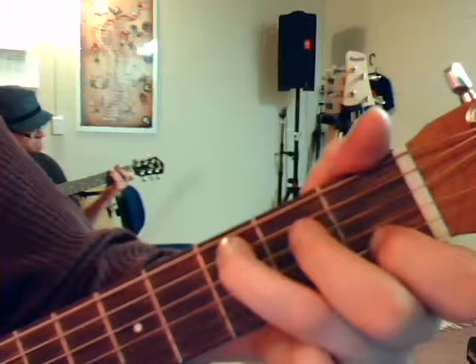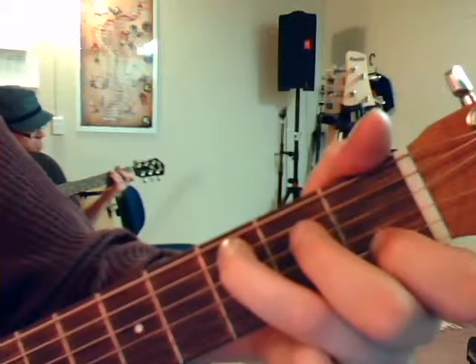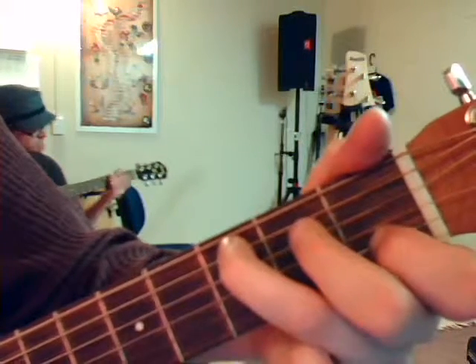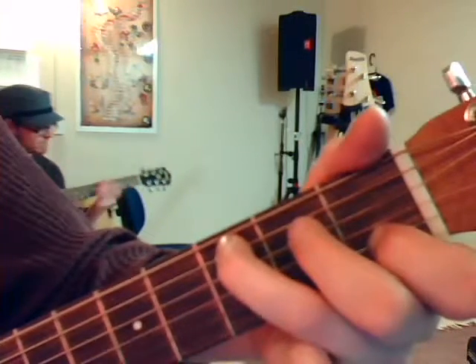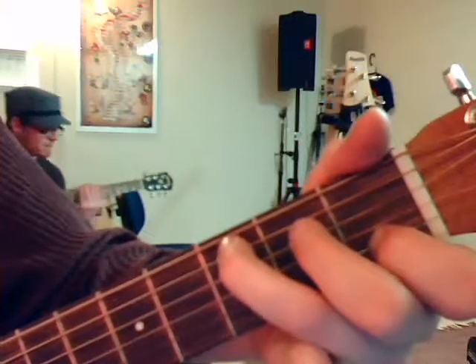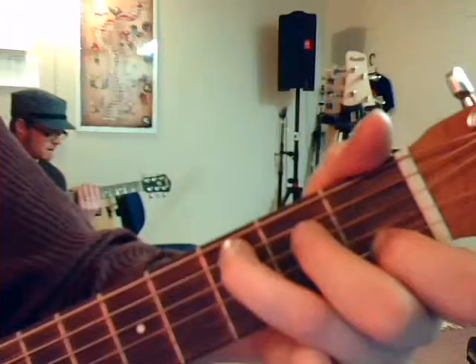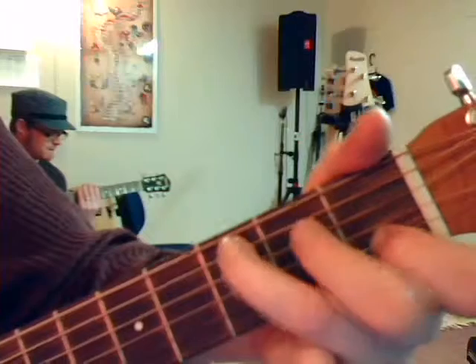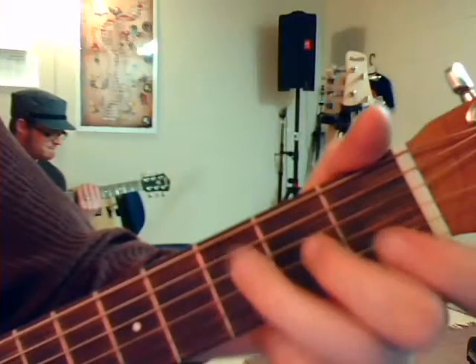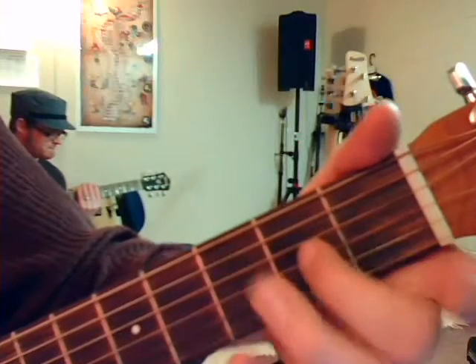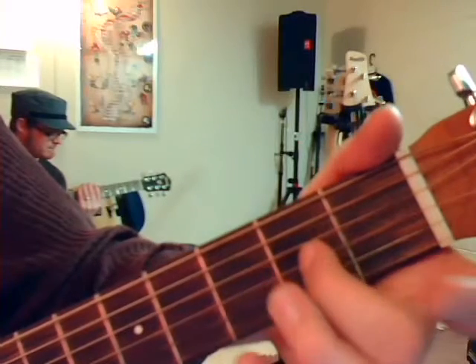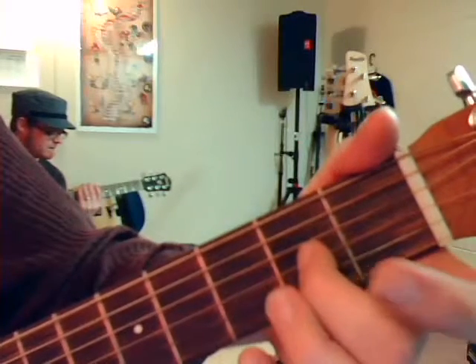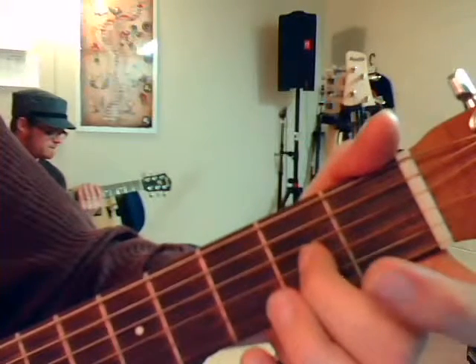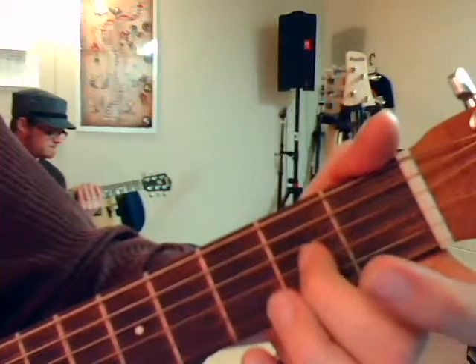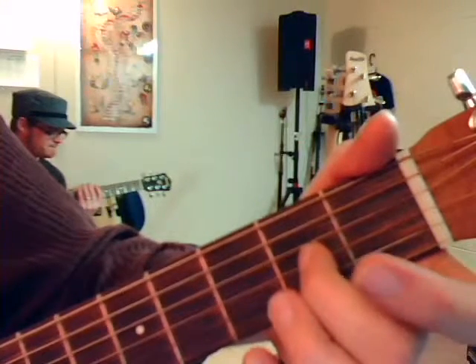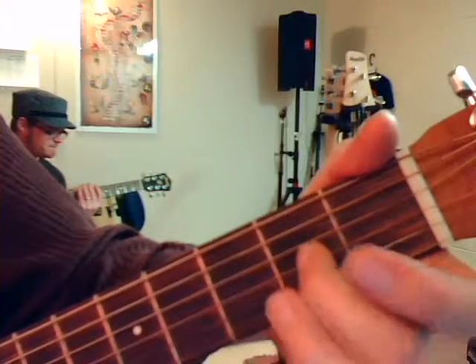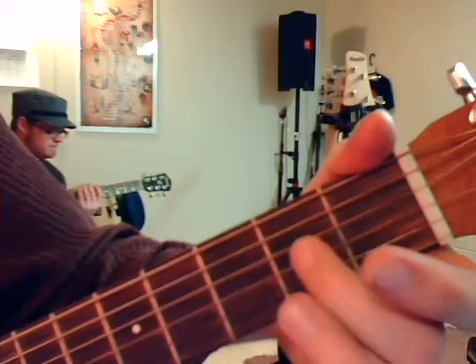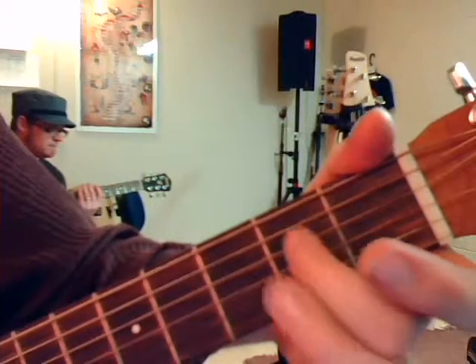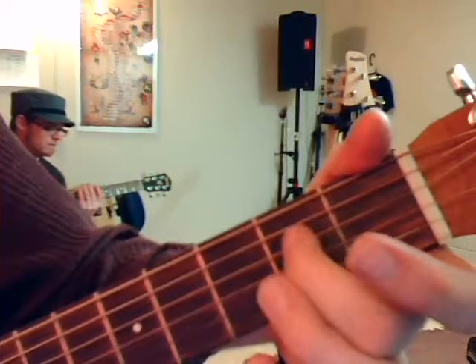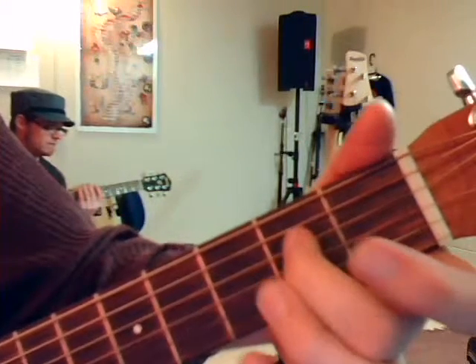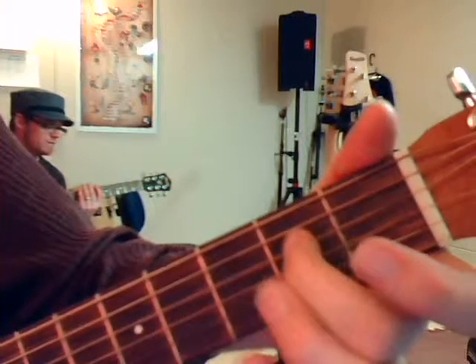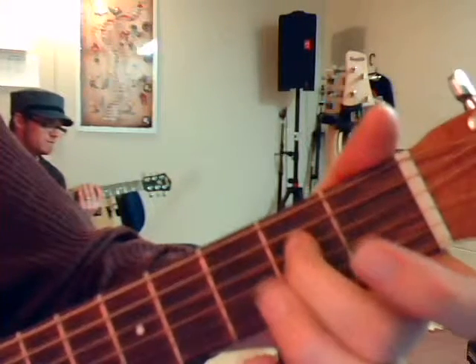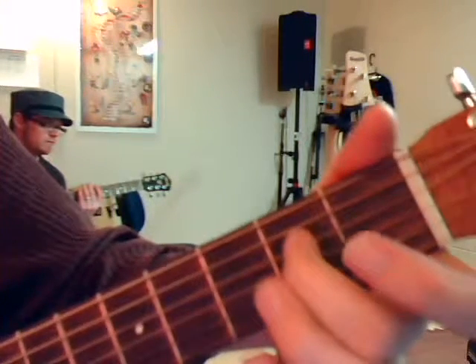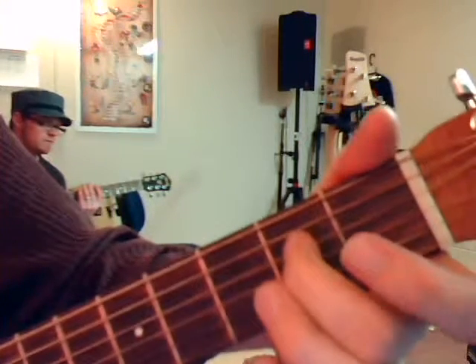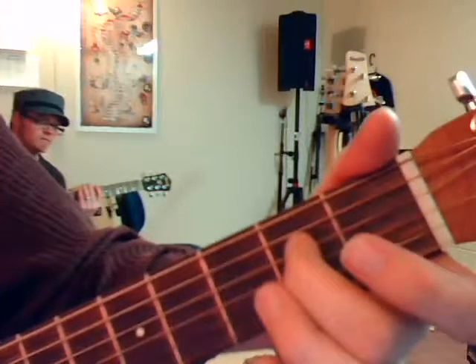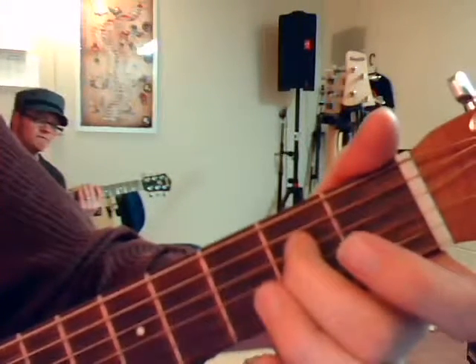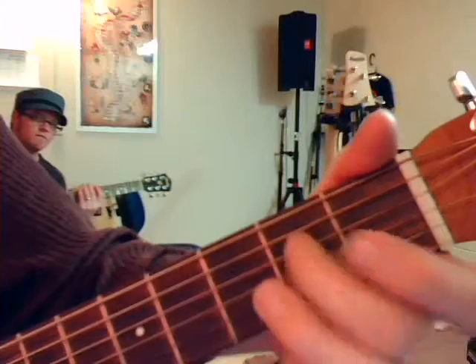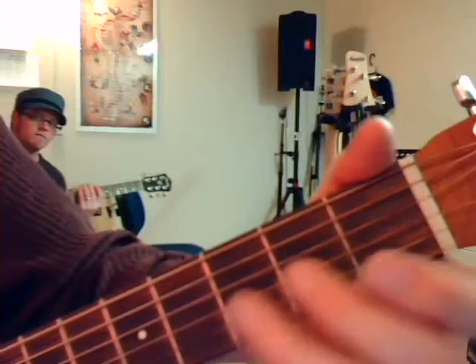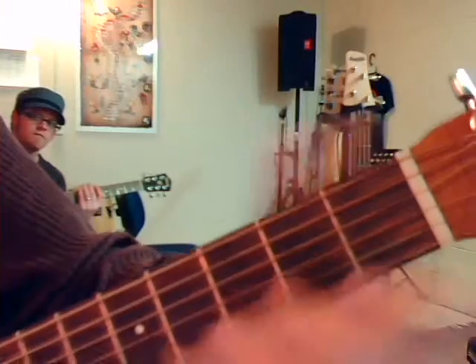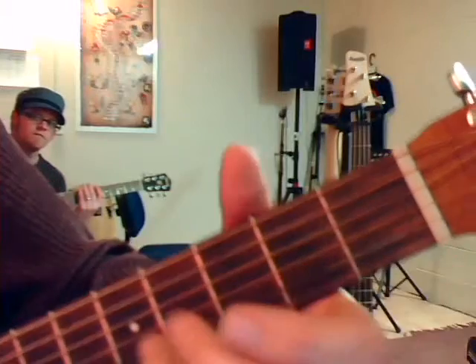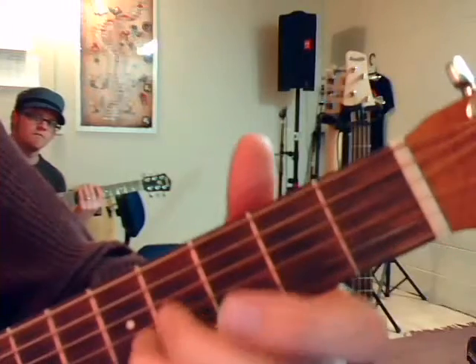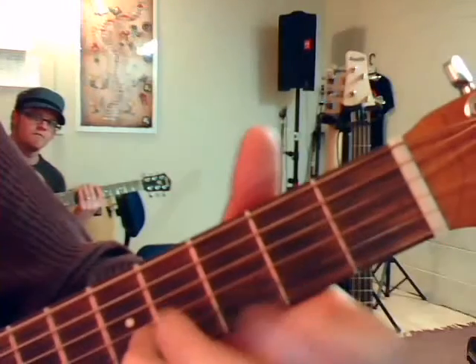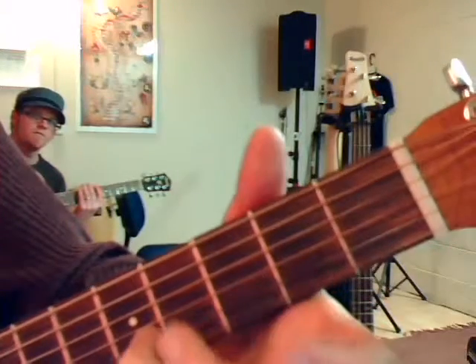Remember what we're doing is we're just trying to get the inner voices to make sense with the melody. So one last time: